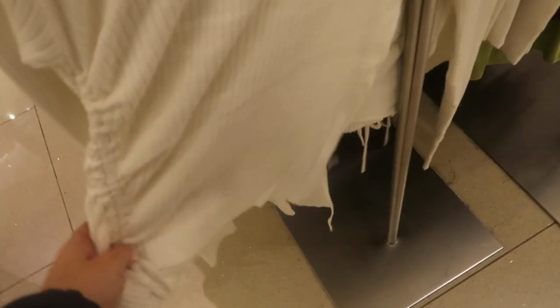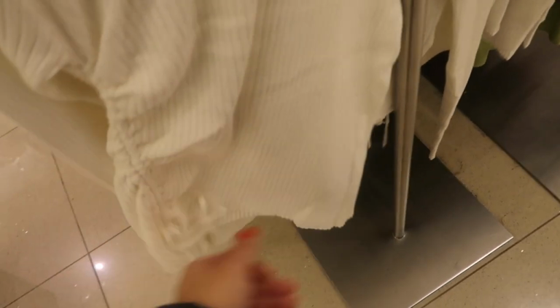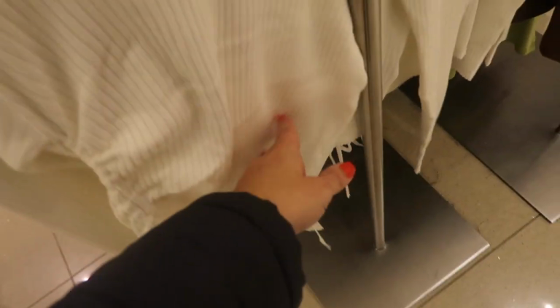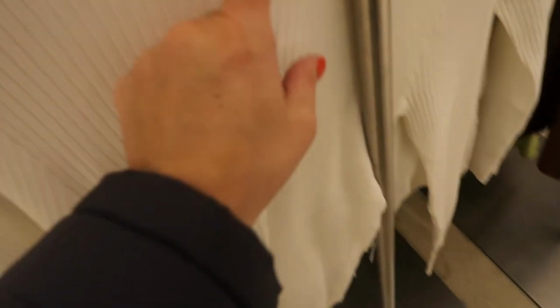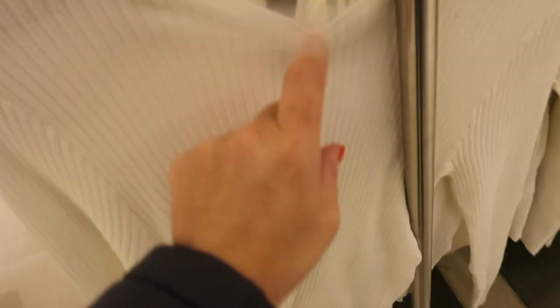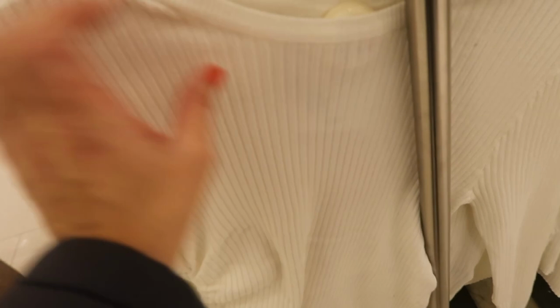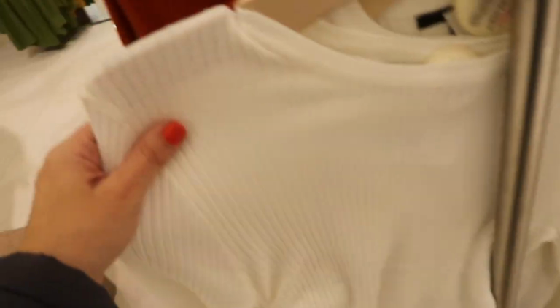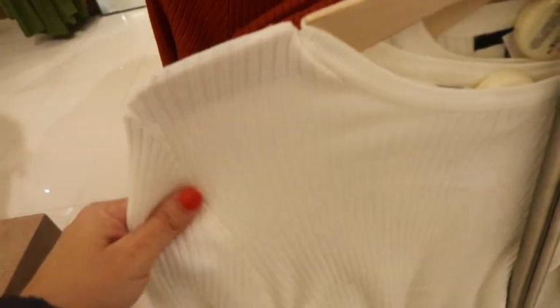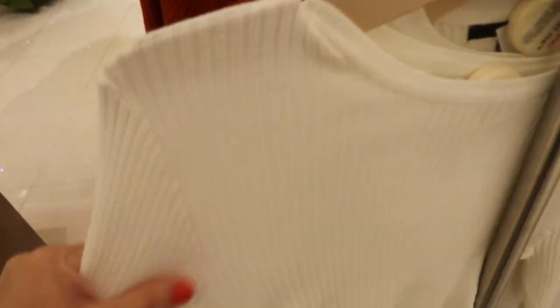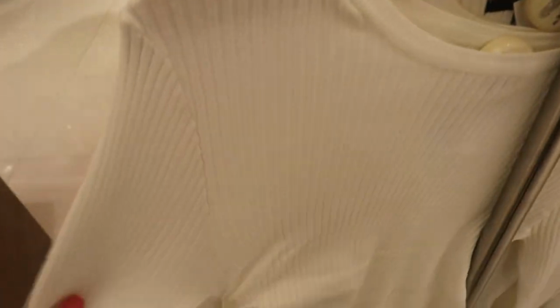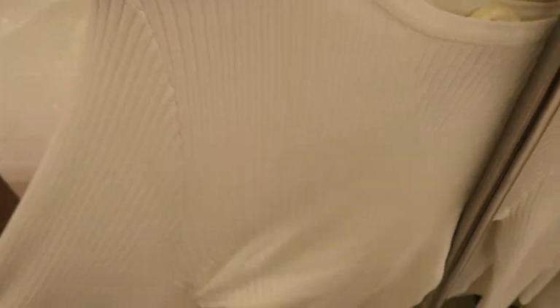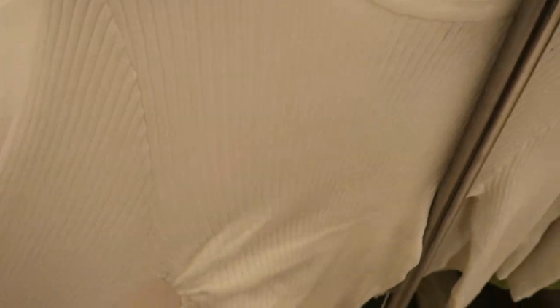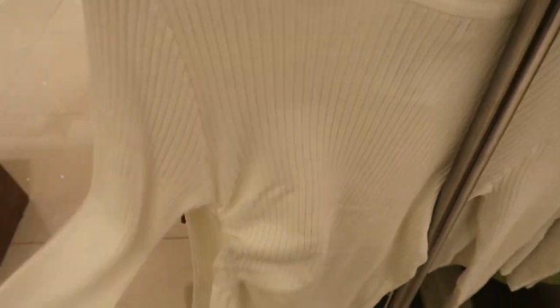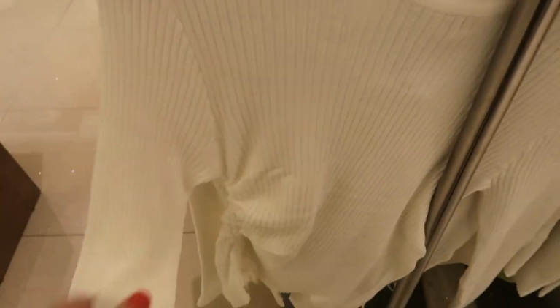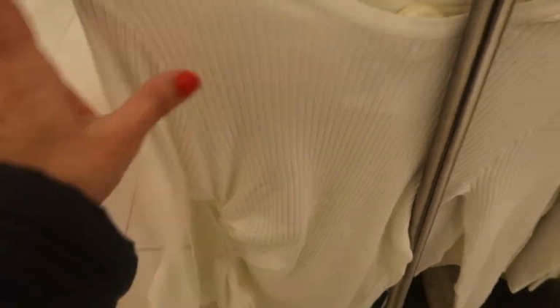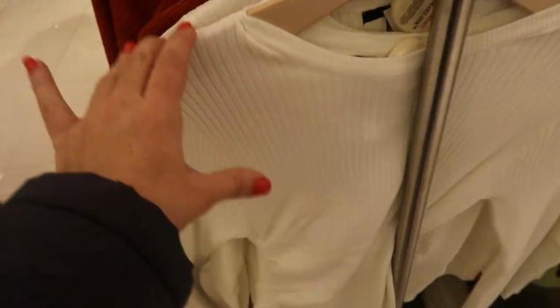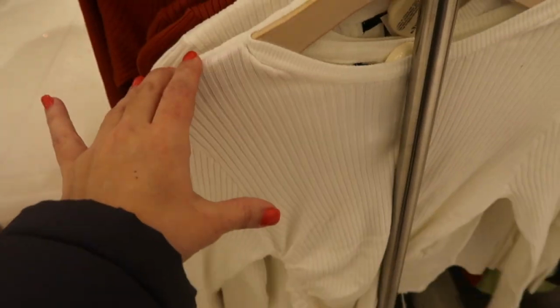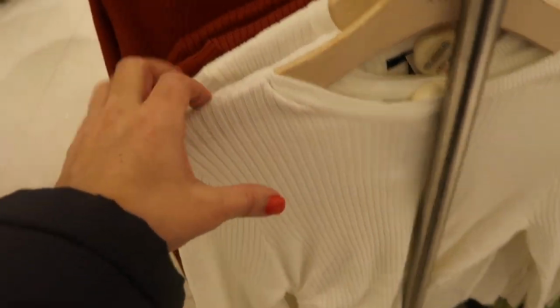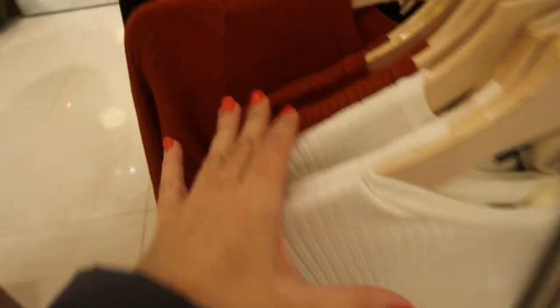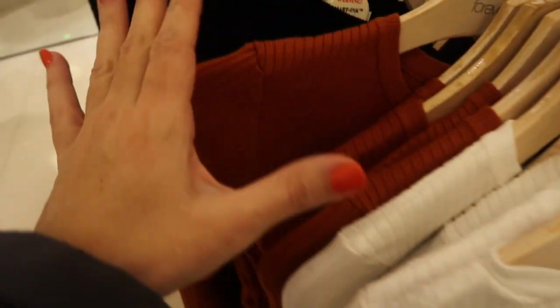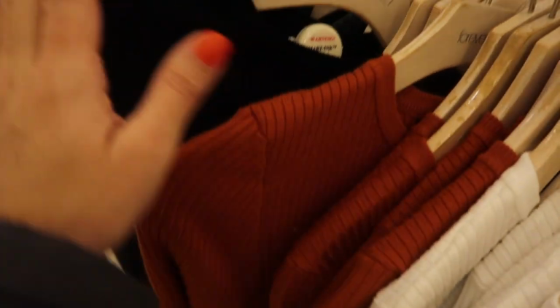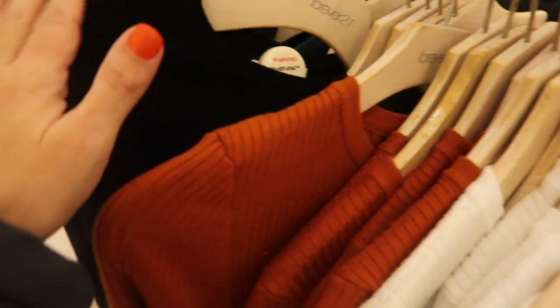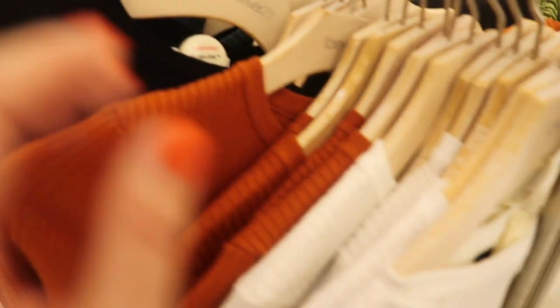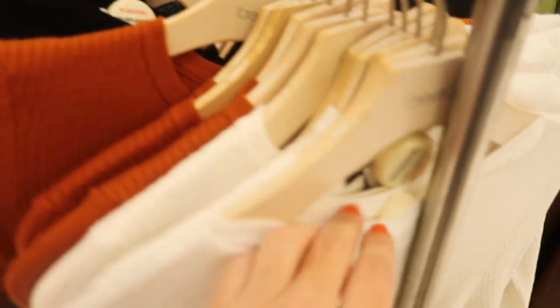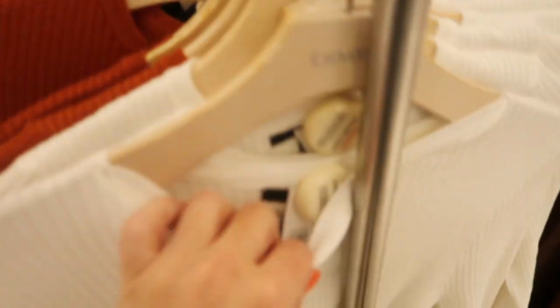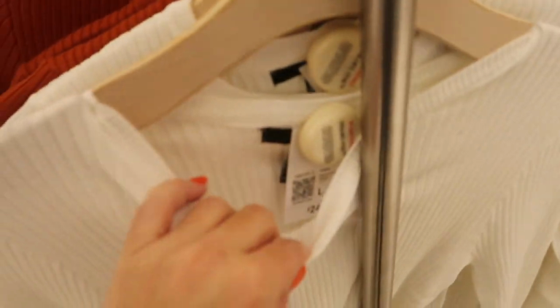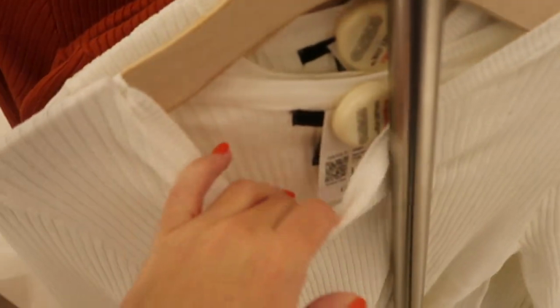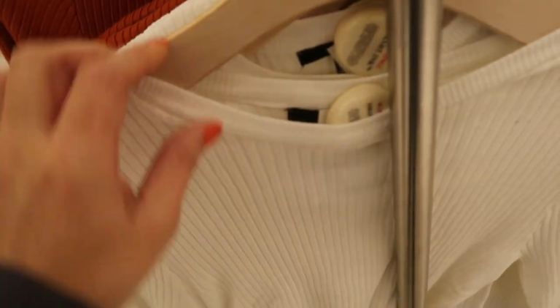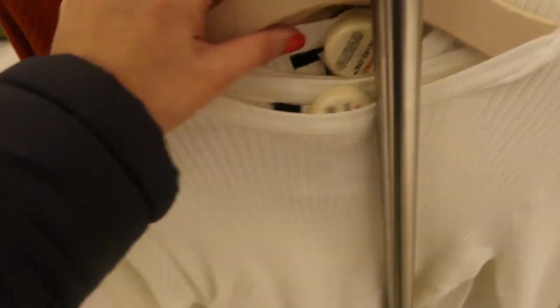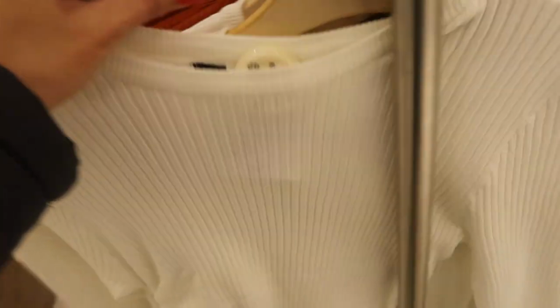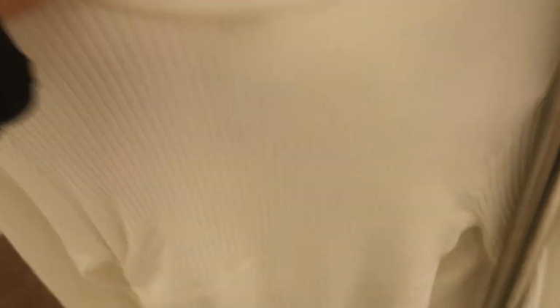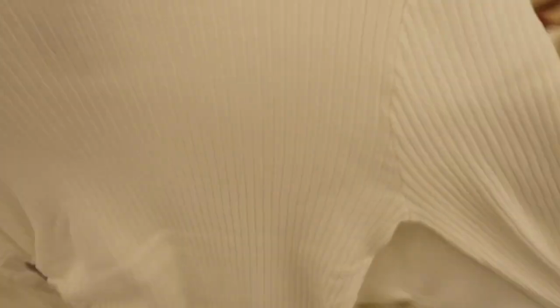These thinner sweaters look new. They have a cinch detail on the side, crew neck, really nice stretchy ribbed fabric. Comes in the white, also orange and in black, and these are going to be $24.99.